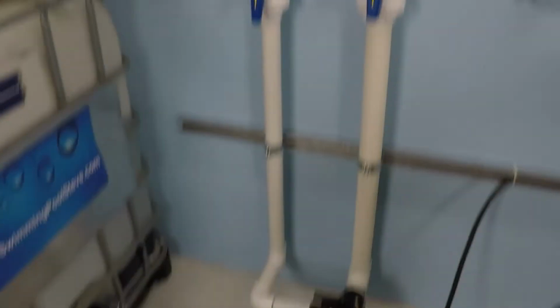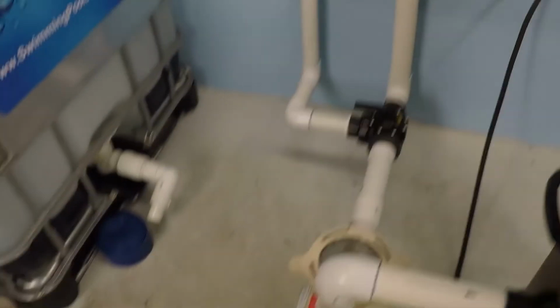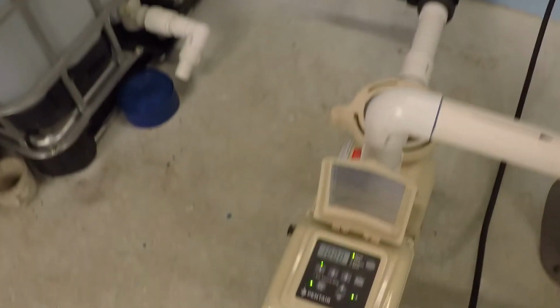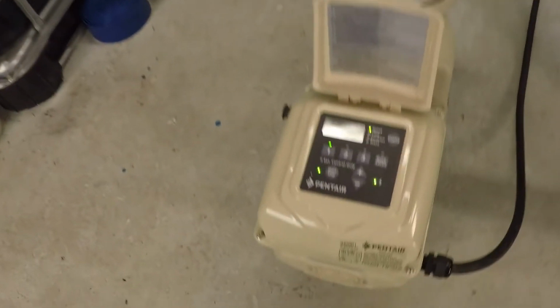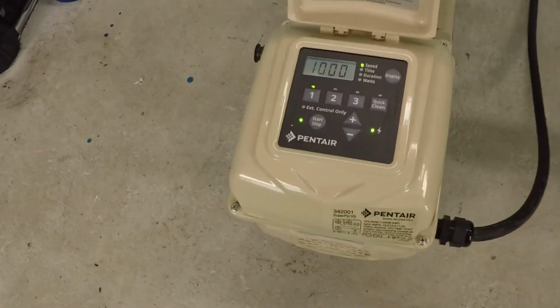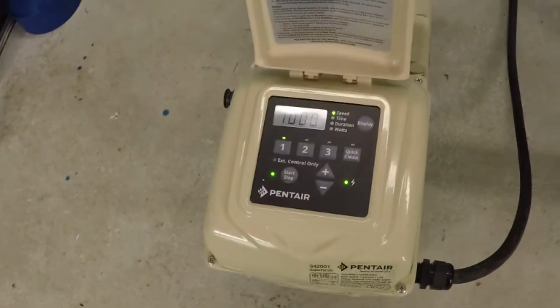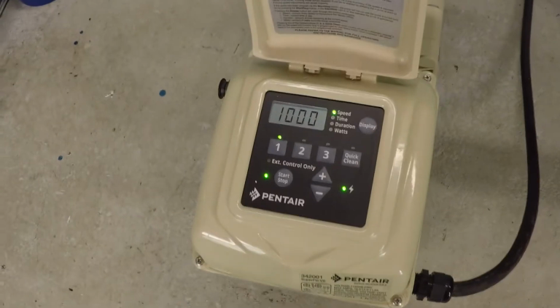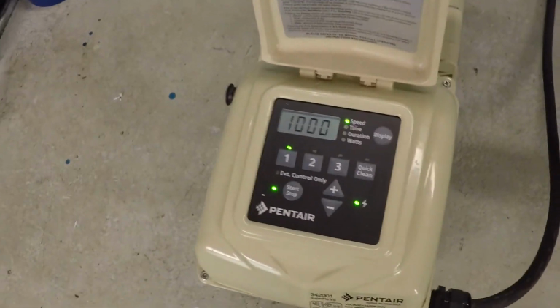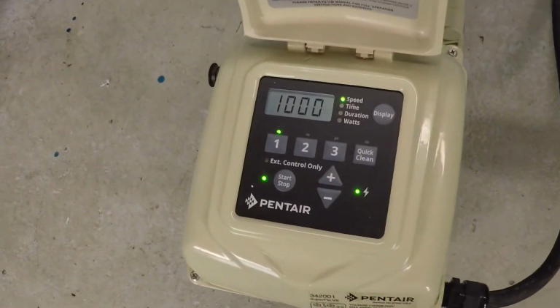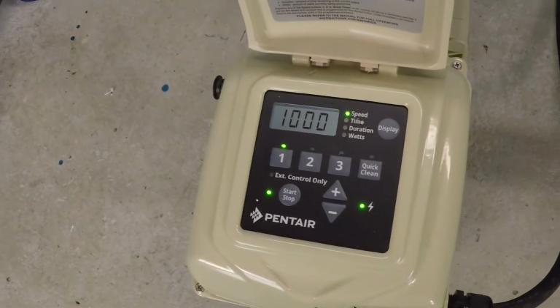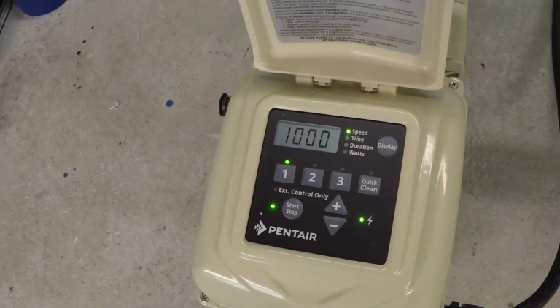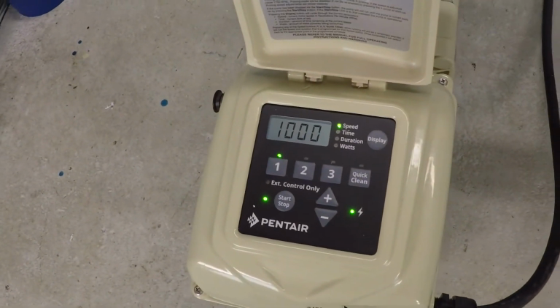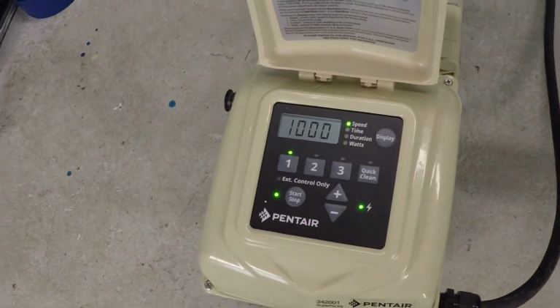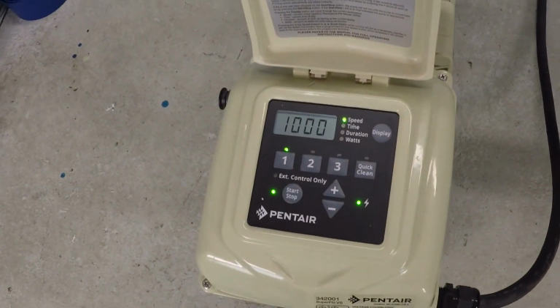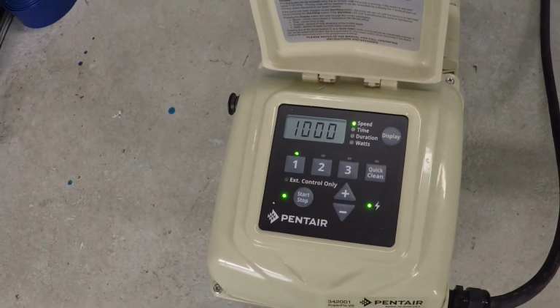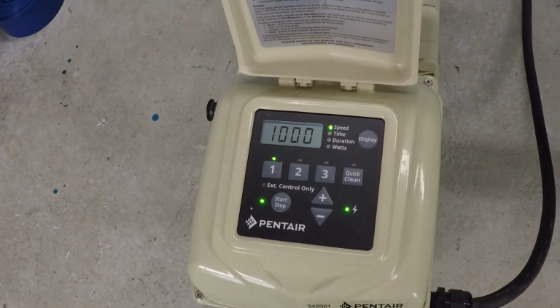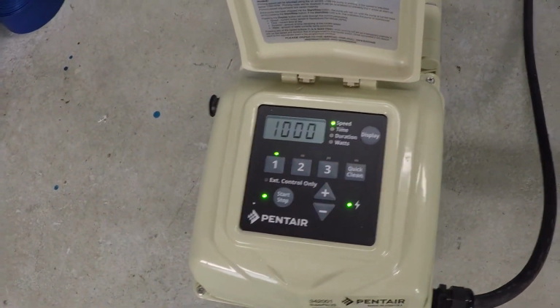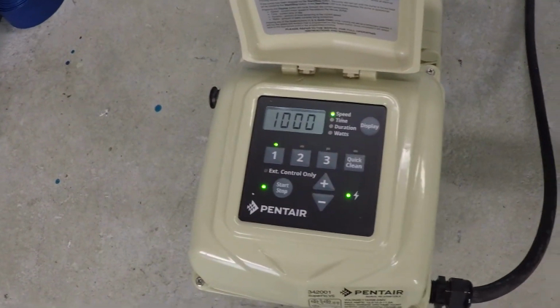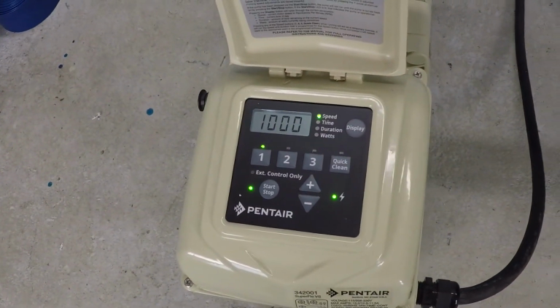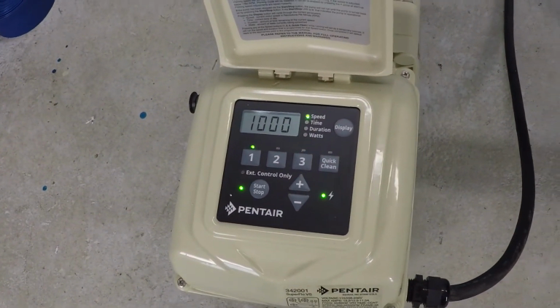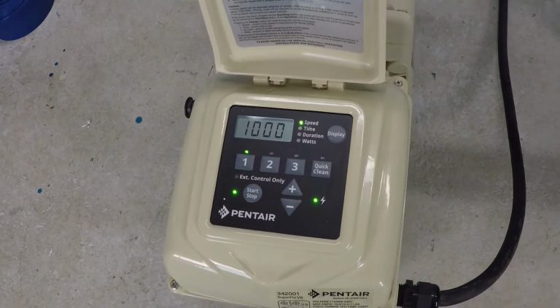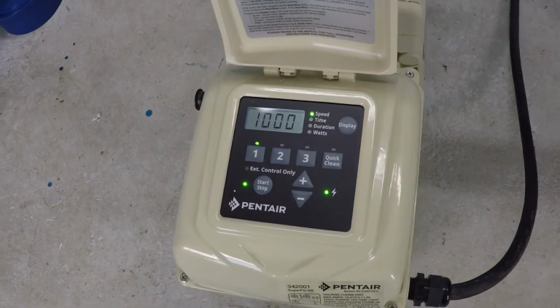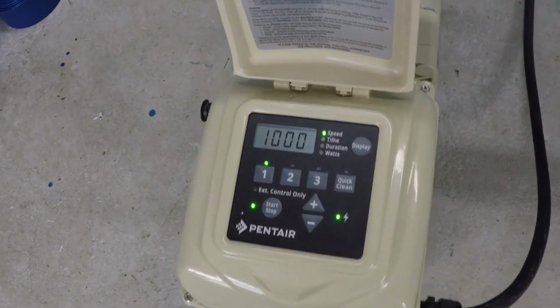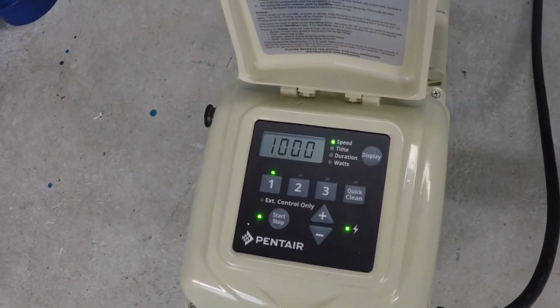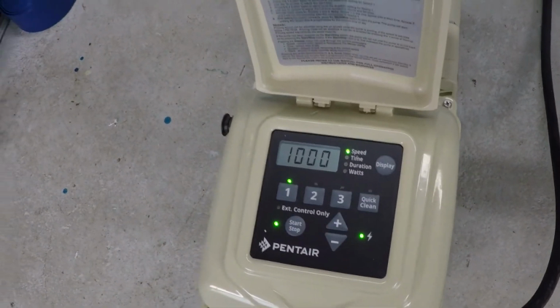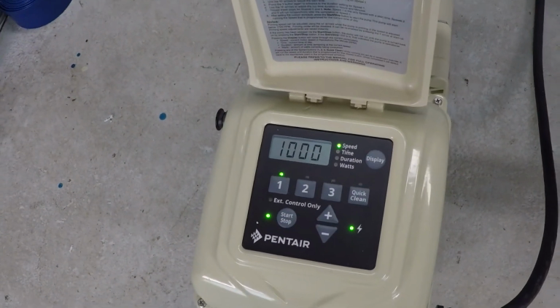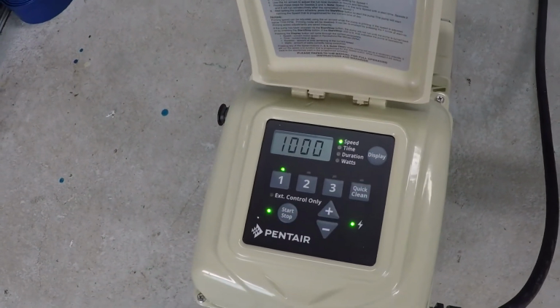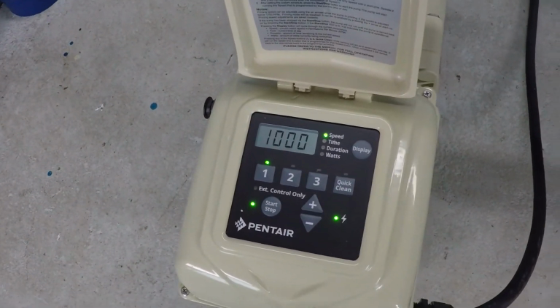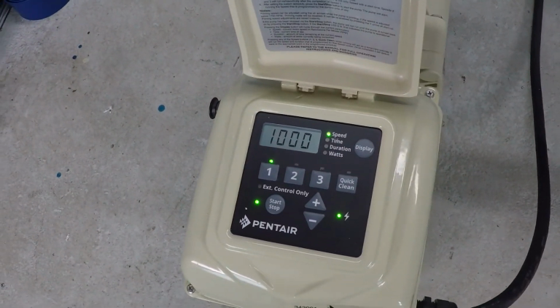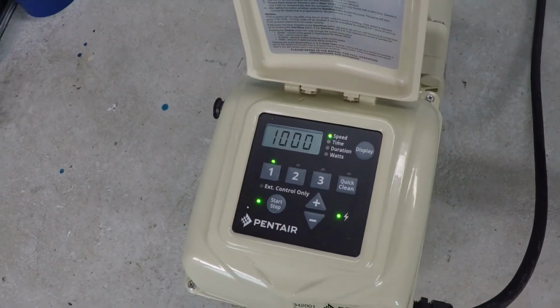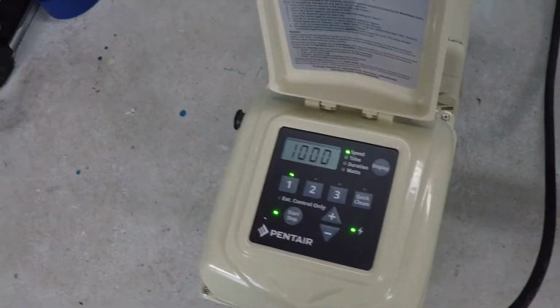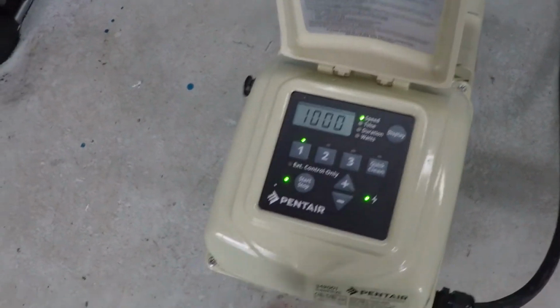So again, this is going to be a maximum speed test at 3,450 rpm, and we're going to take a look at the flow rate and electrical consumption for this pump under this test. Now this is going to be loud, so go ahead and turn down your speakers.